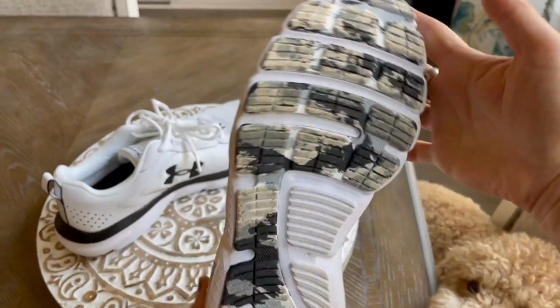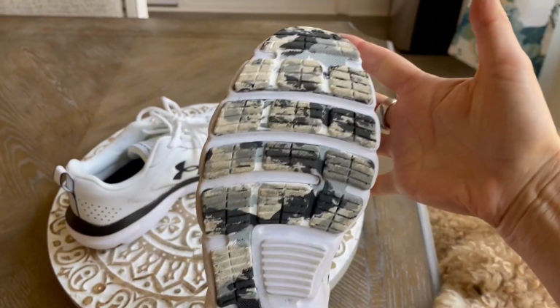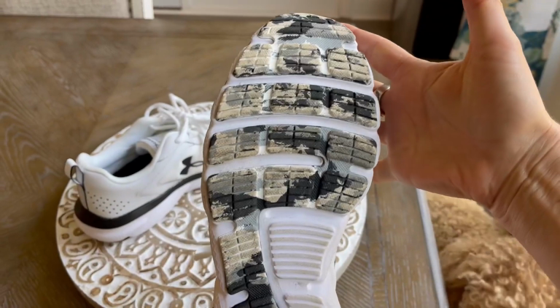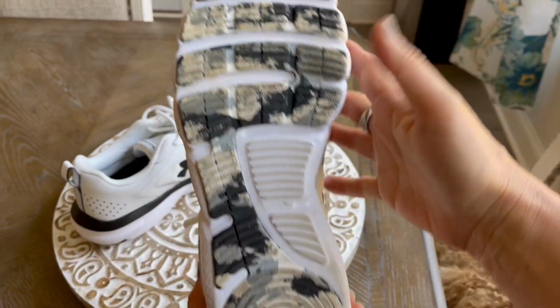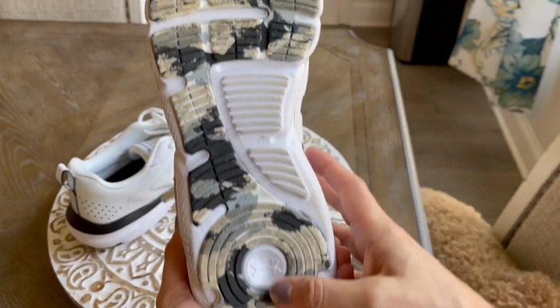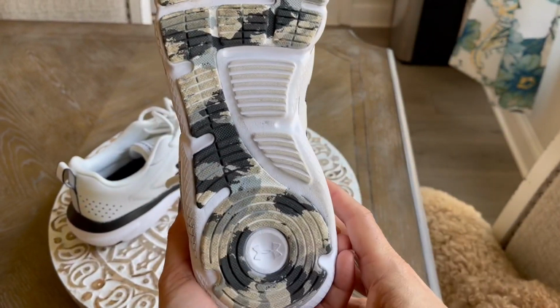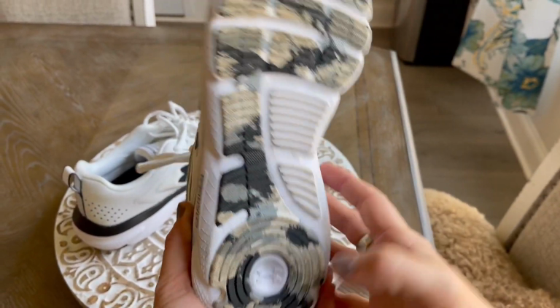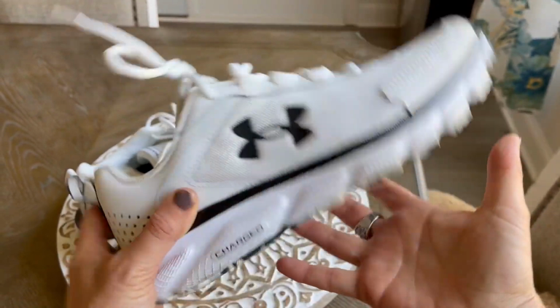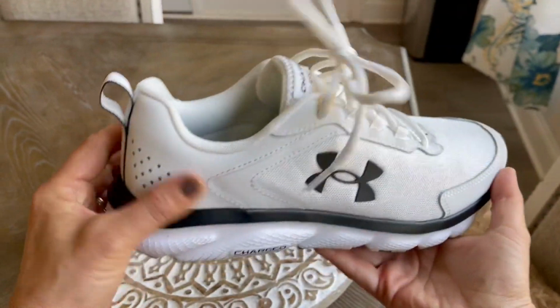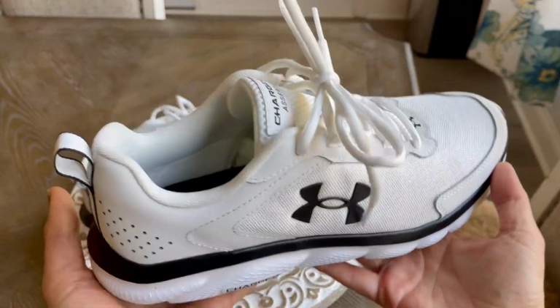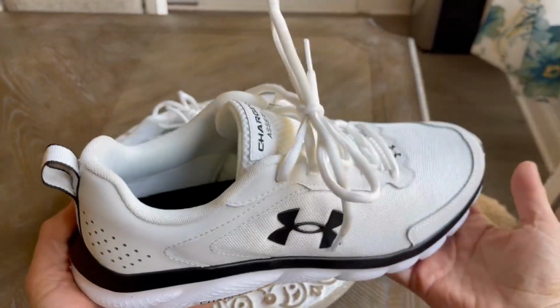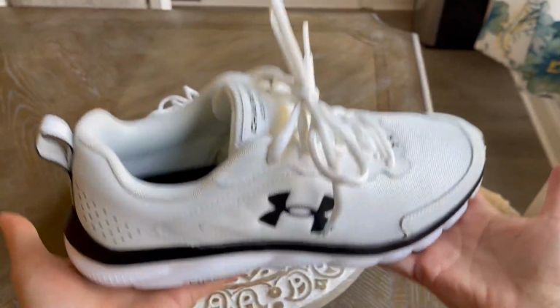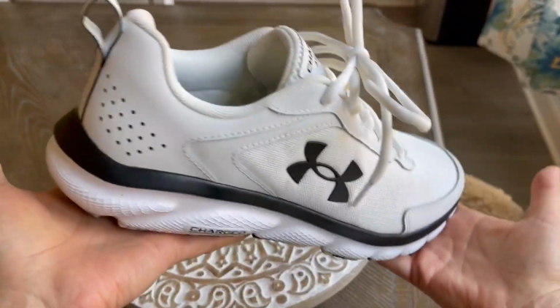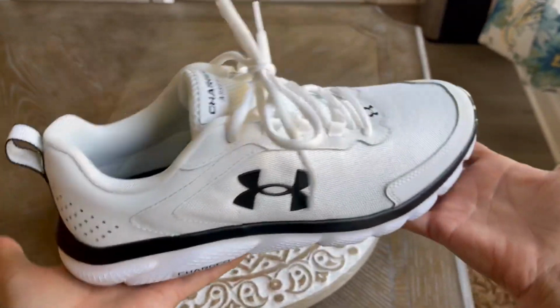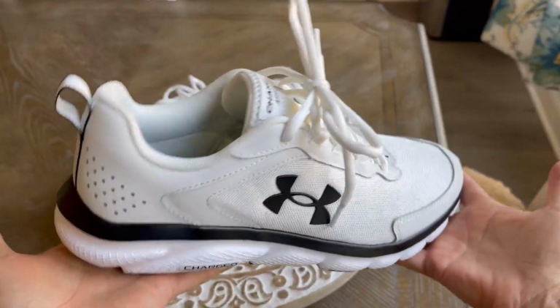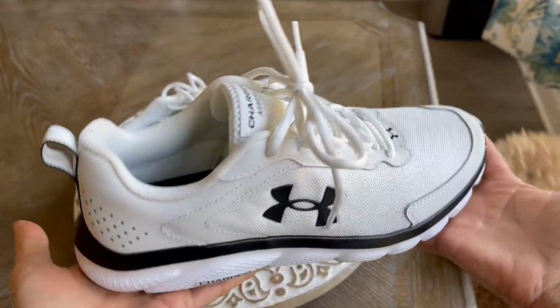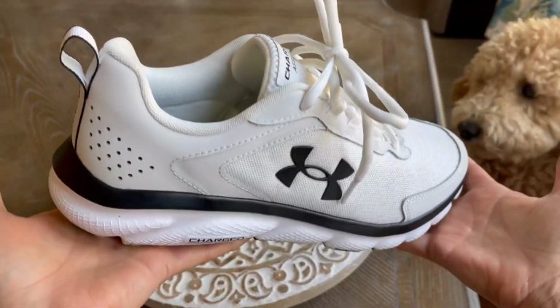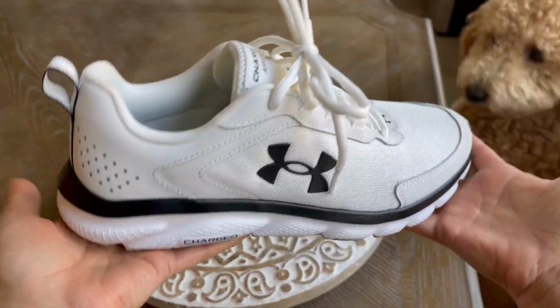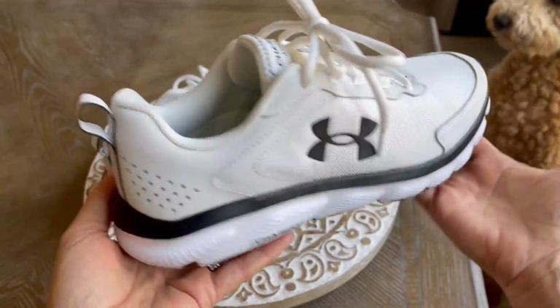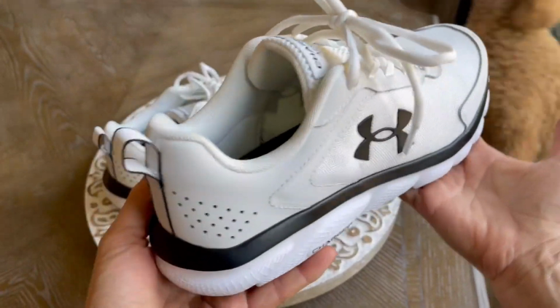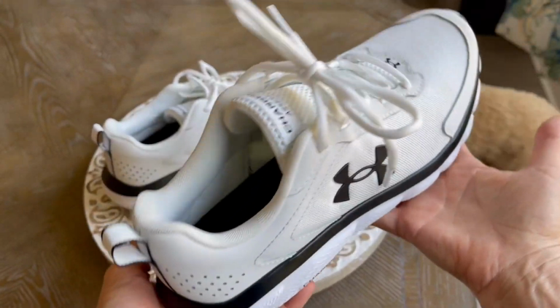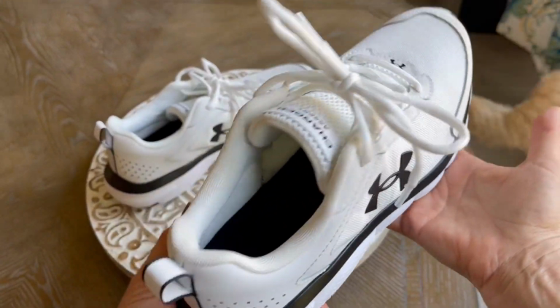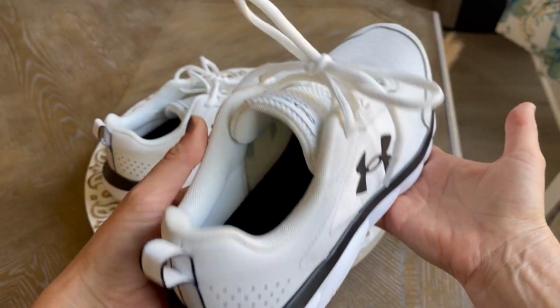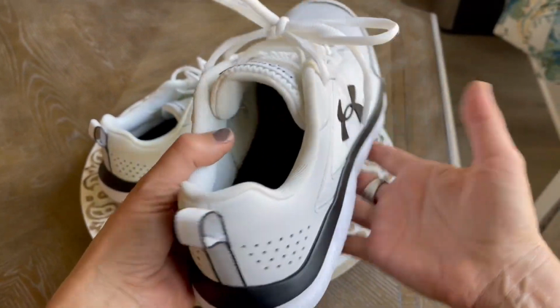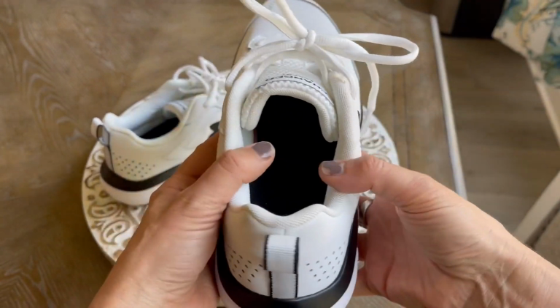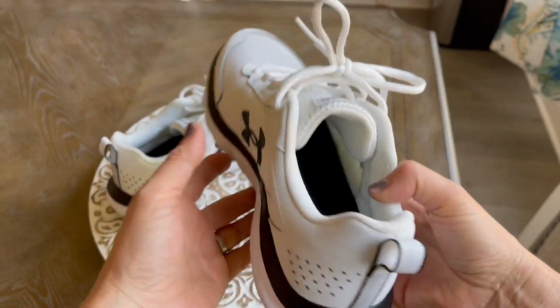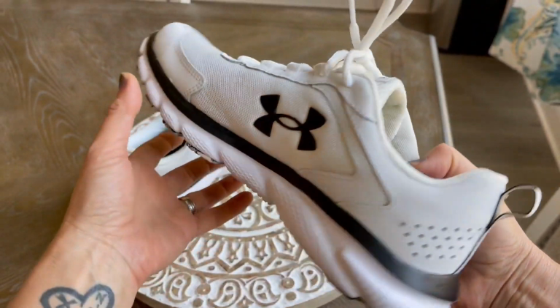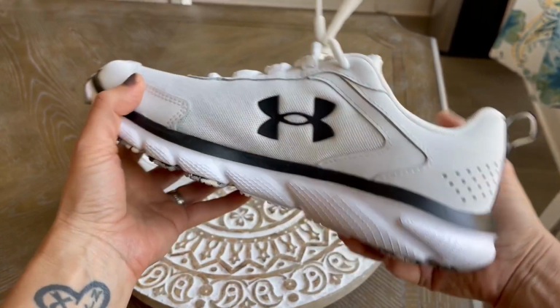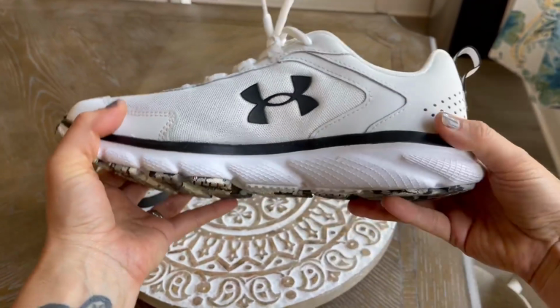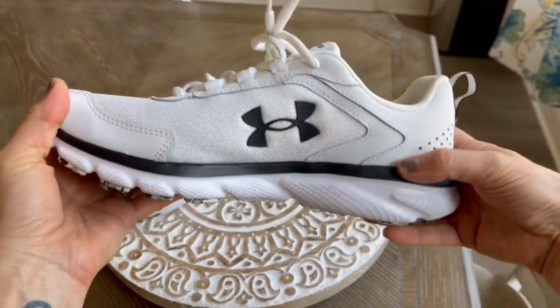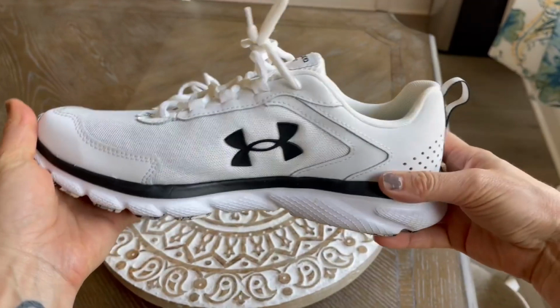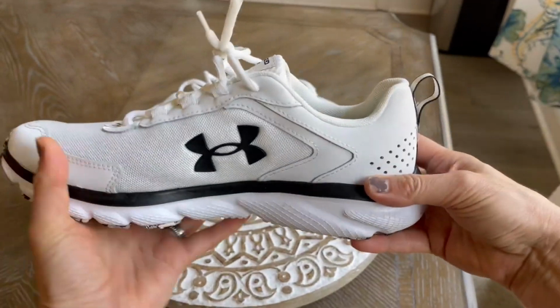I've got a good tread on the bottom. I would not say they are the lightest weight running shoe I have reviewed — I would say they are kind of in the middle, but still fairly lightweight.